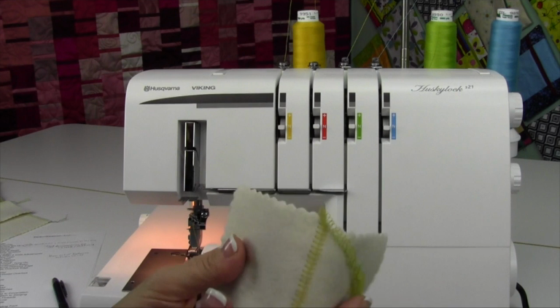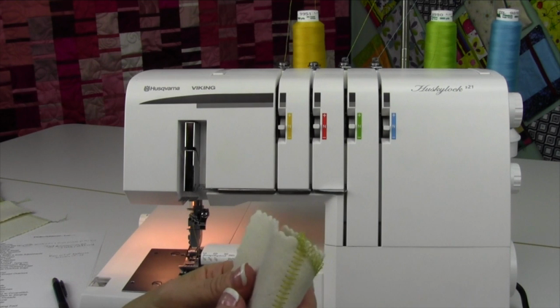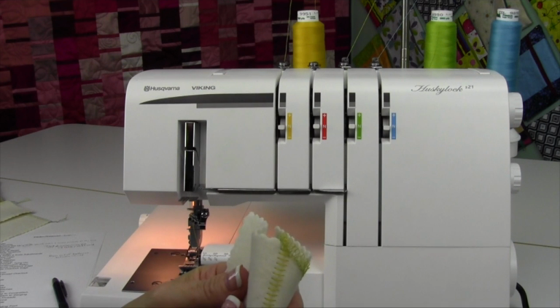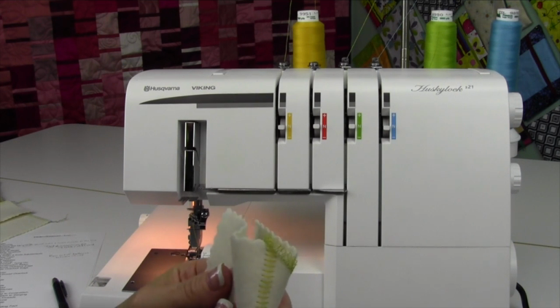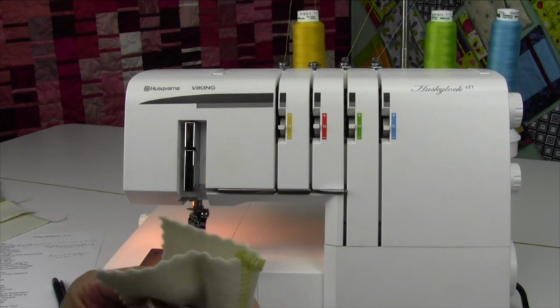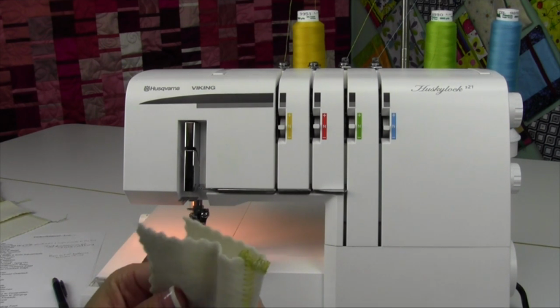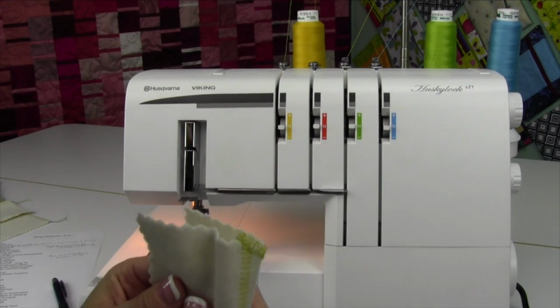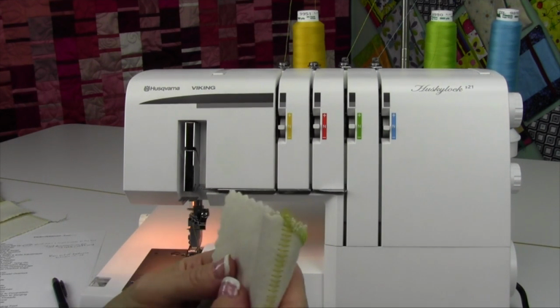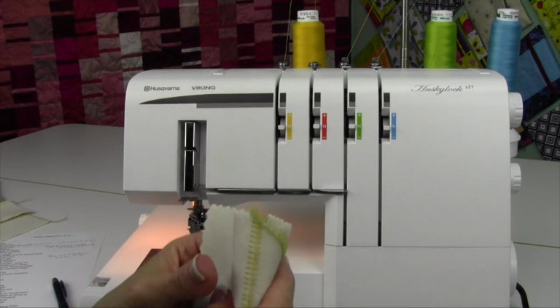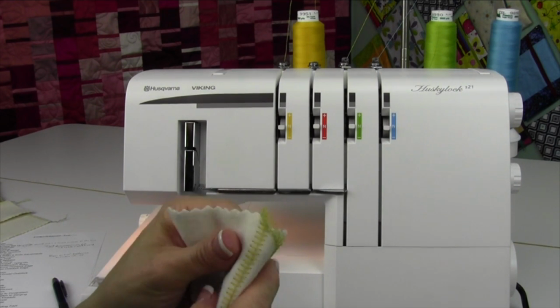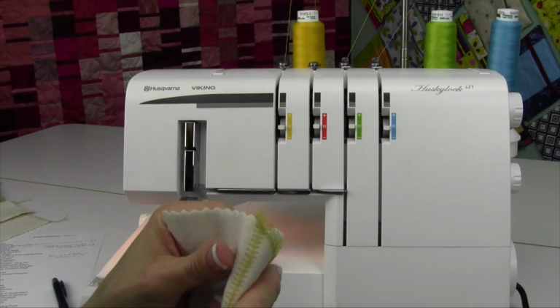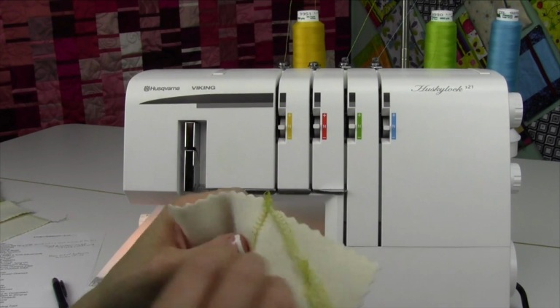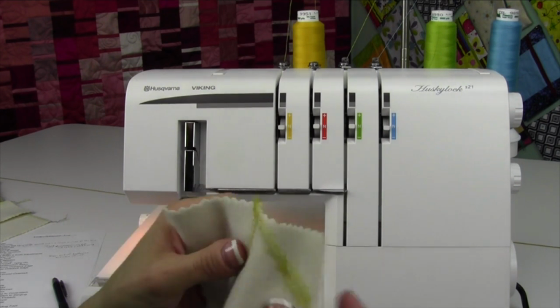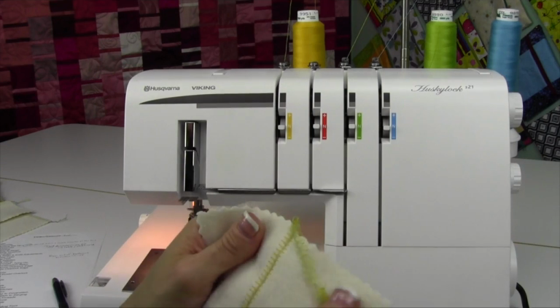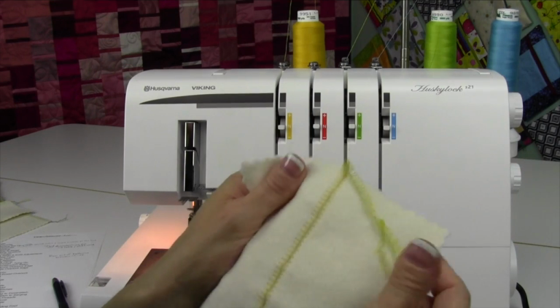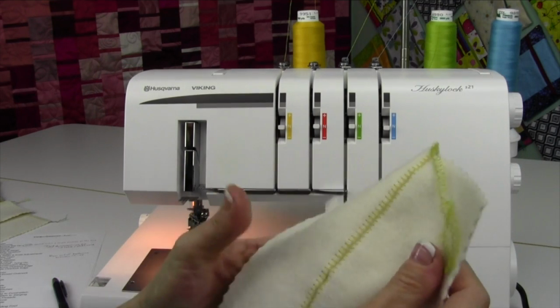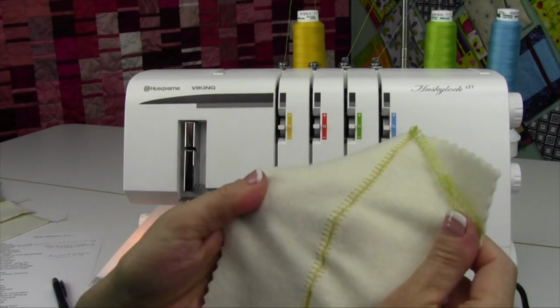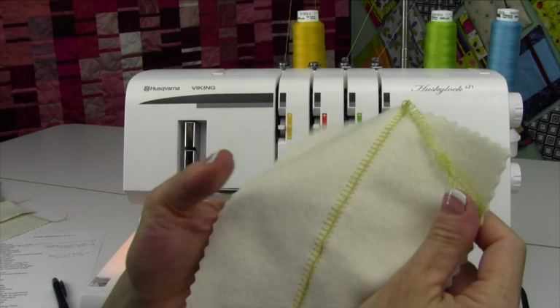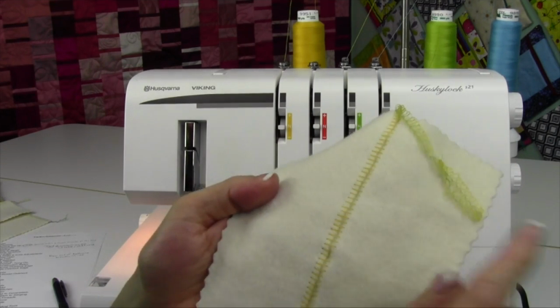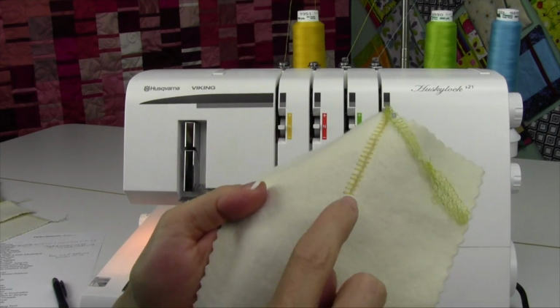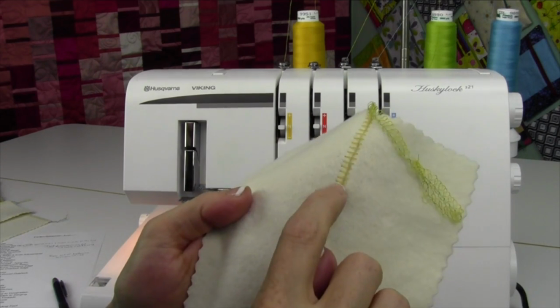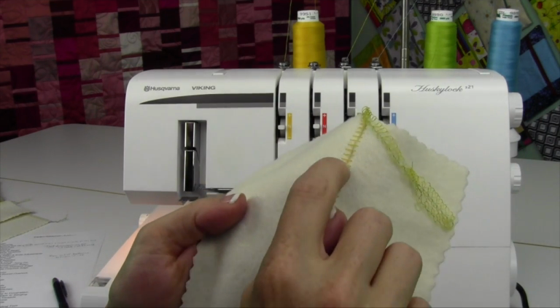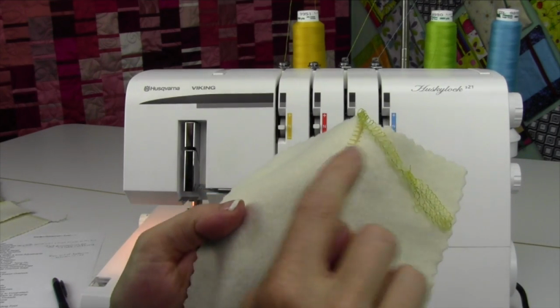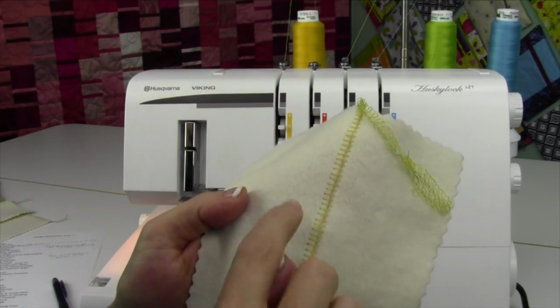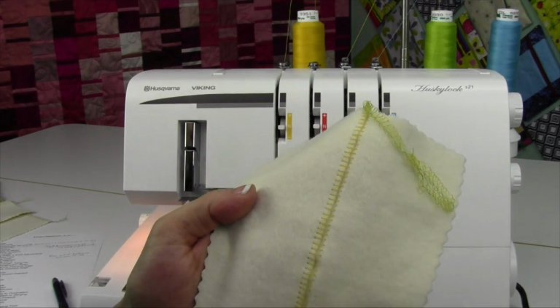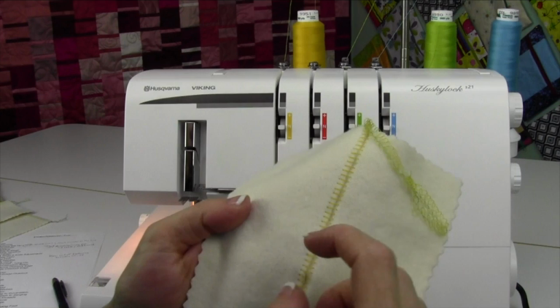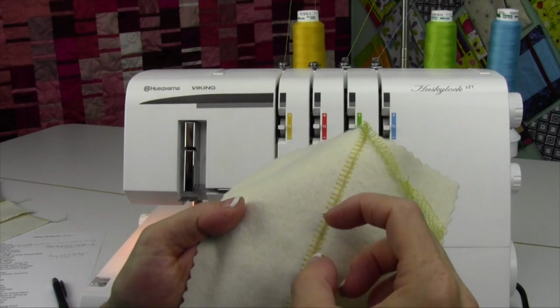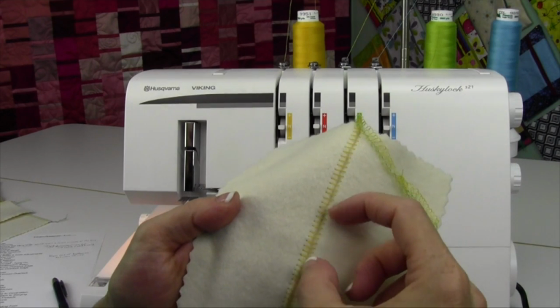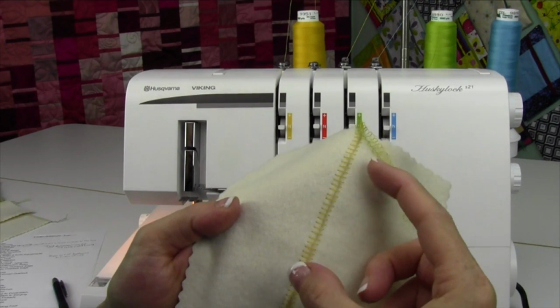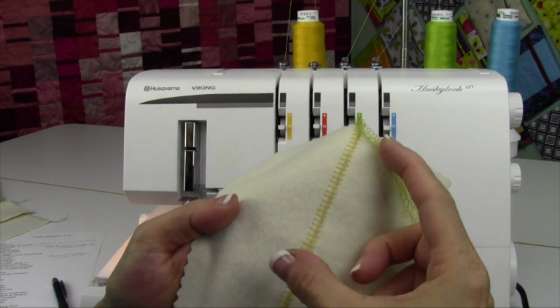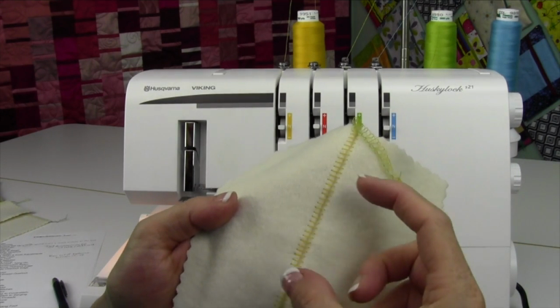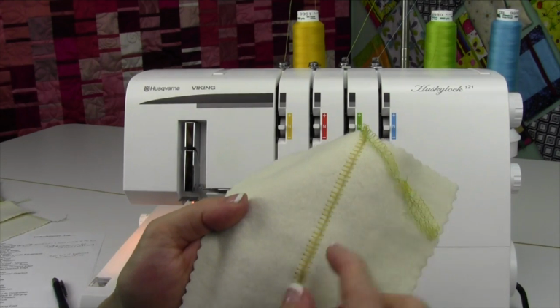If you want your final look to be this side, you're going to switch that around where your right sides are together when you stitch, and then flip them open and pull them. See how they look like ladders? If you make your stitch length a little longer, they will spread out.